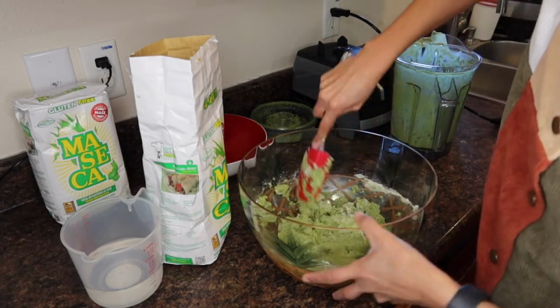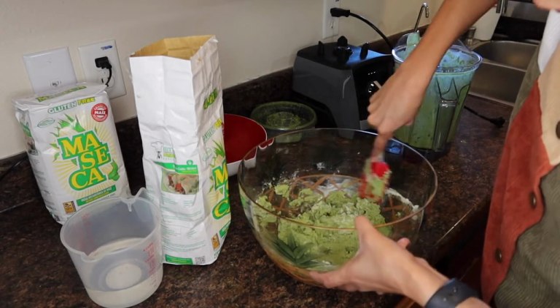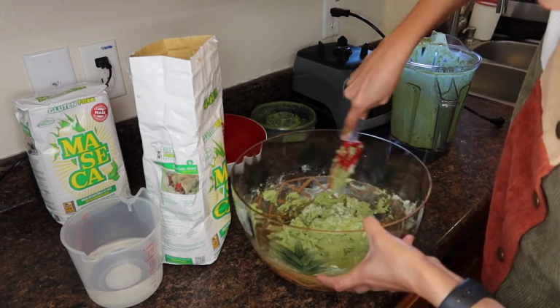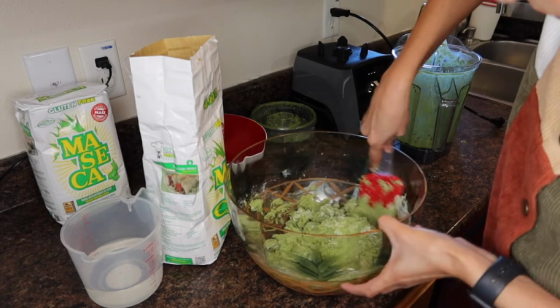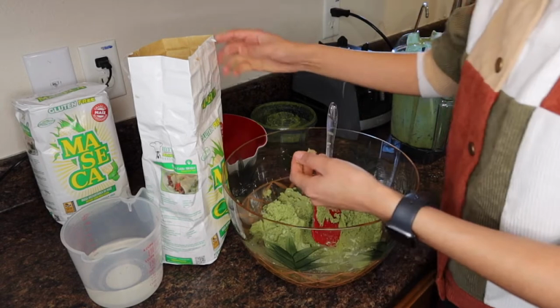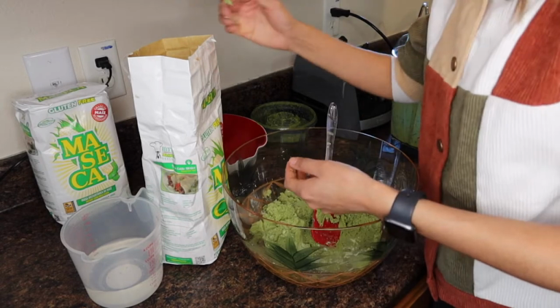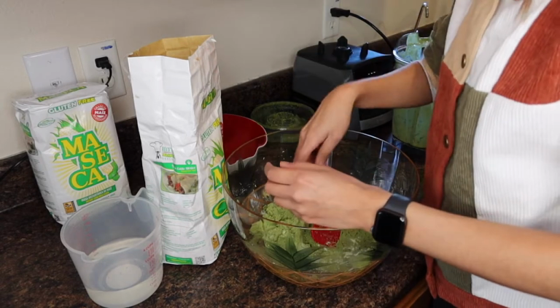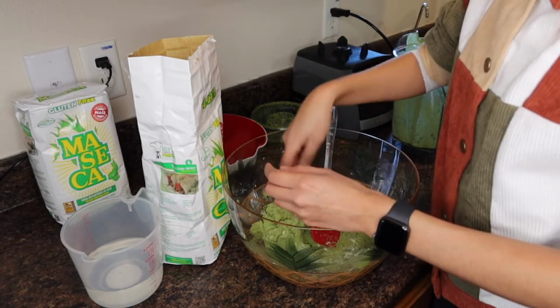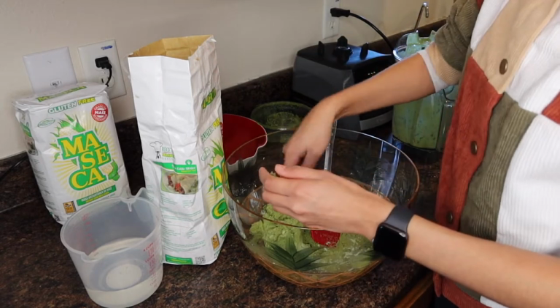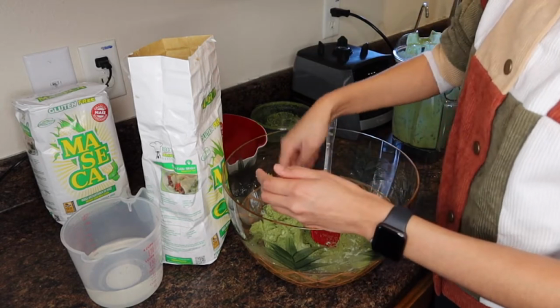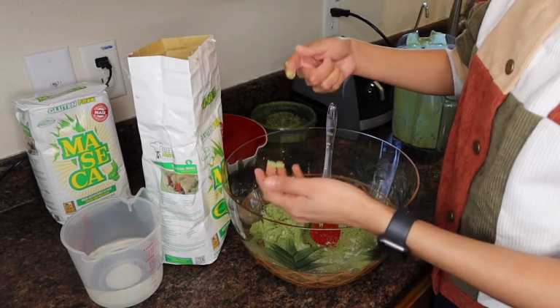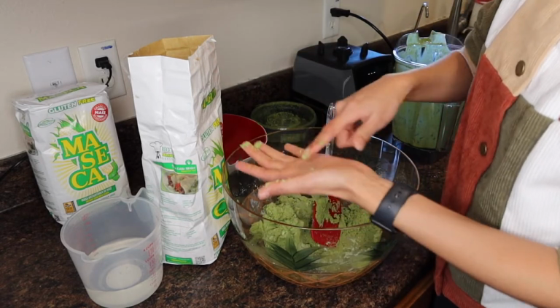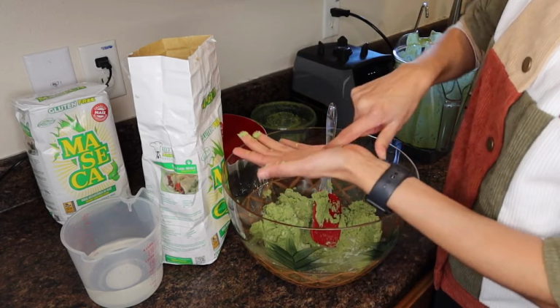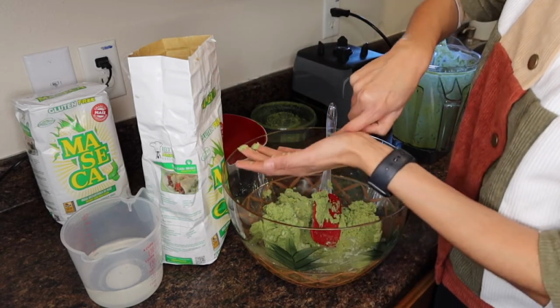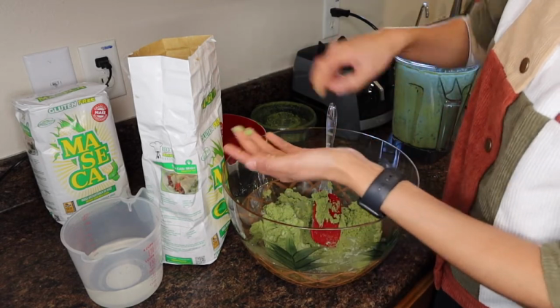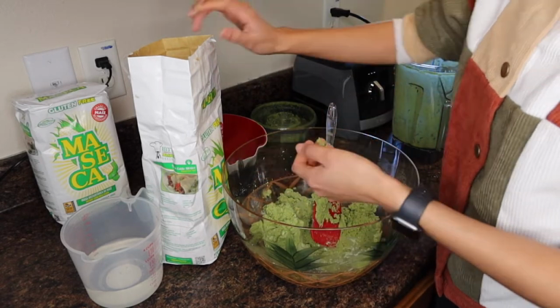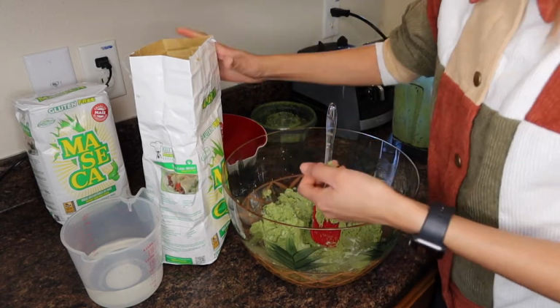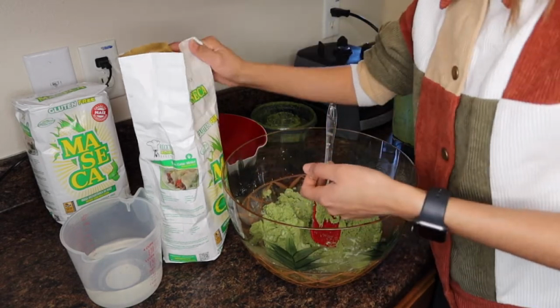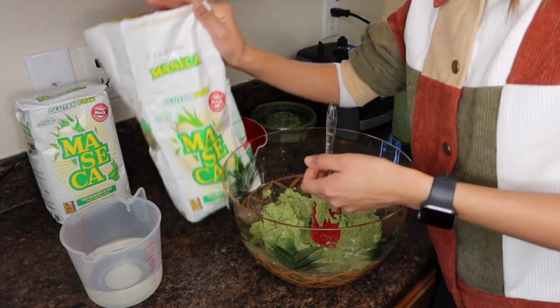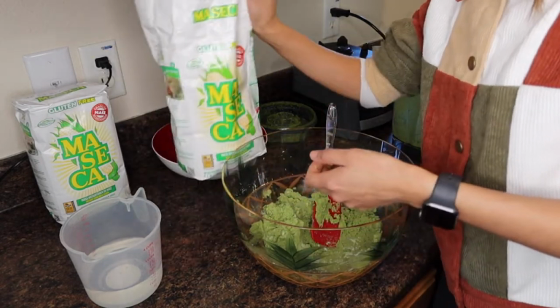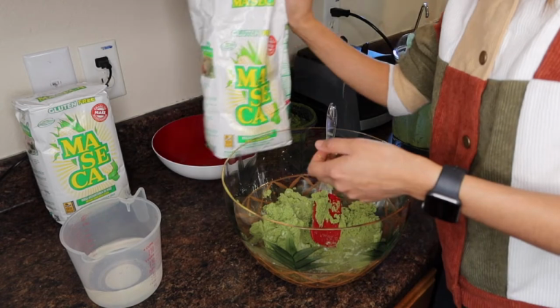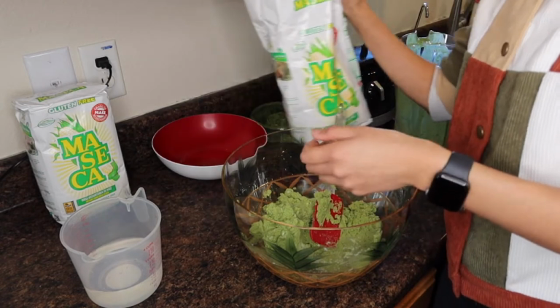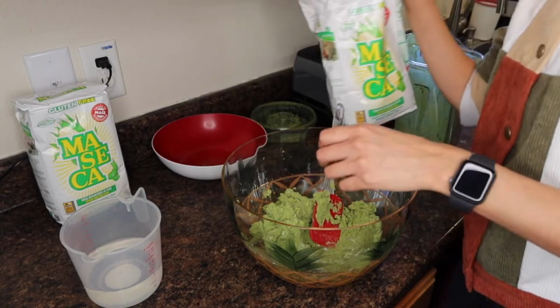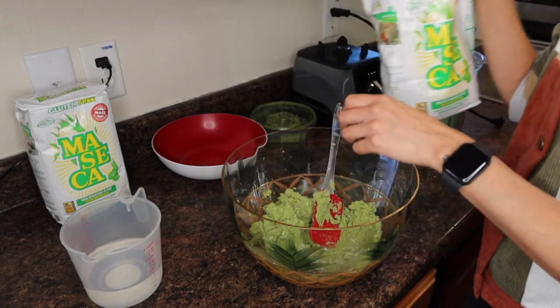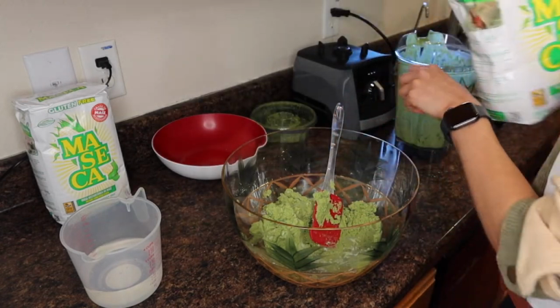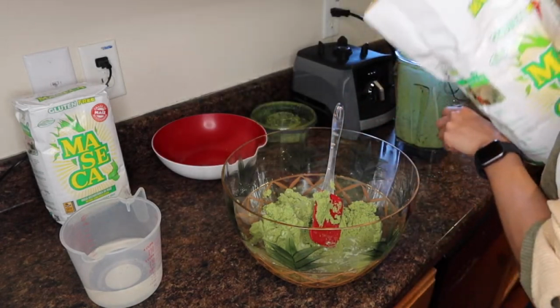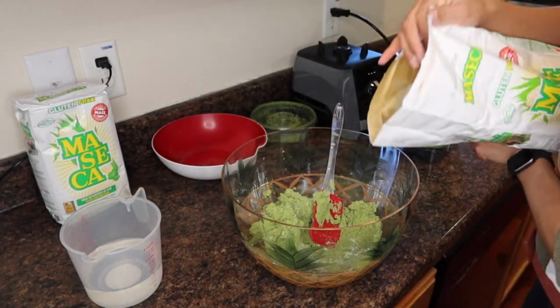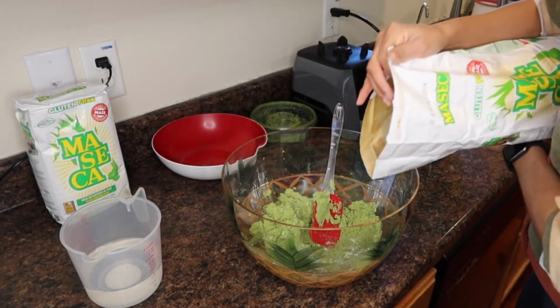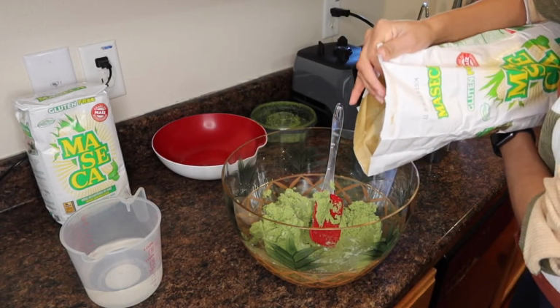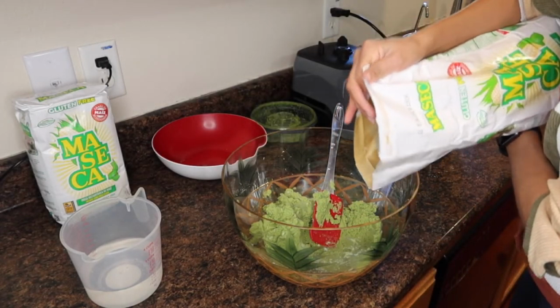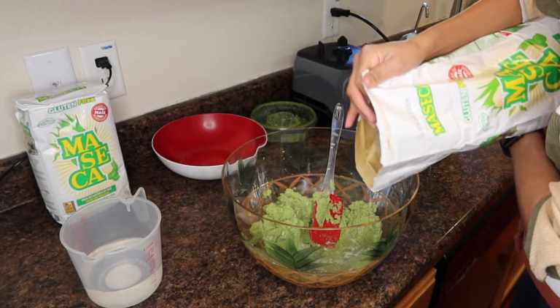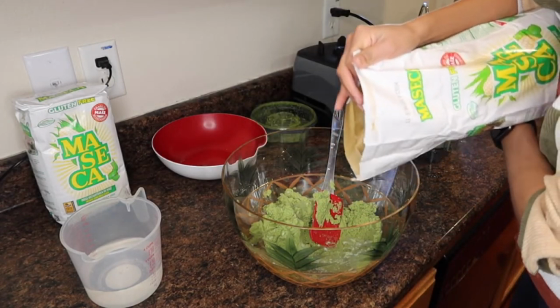You need to add a little bit more maseca — see how I can't even take it off with my finger? You want to keep adding a little more until you get the right consistency.